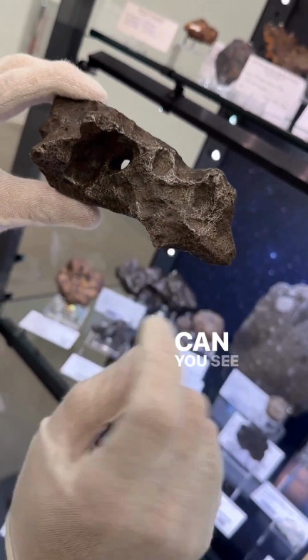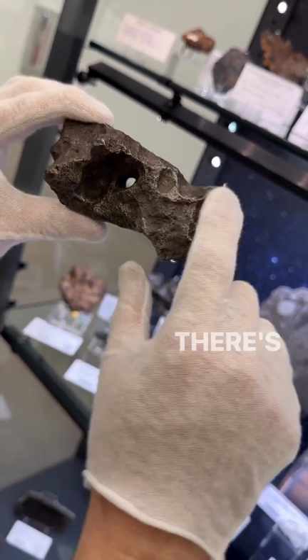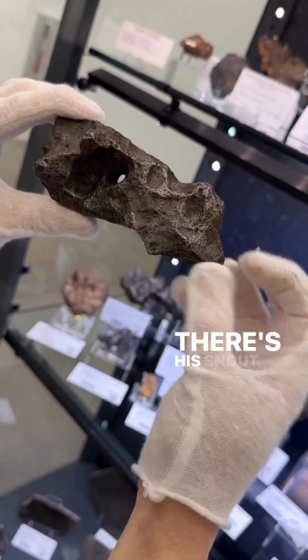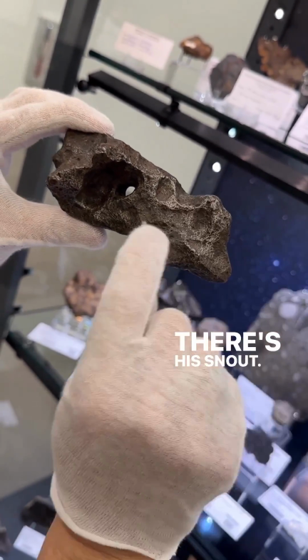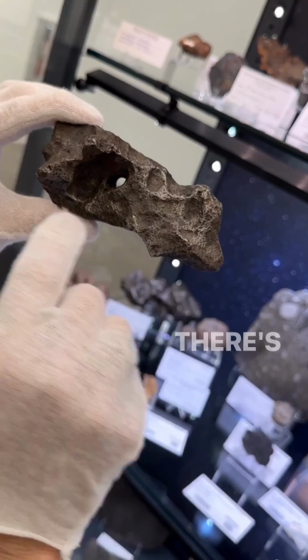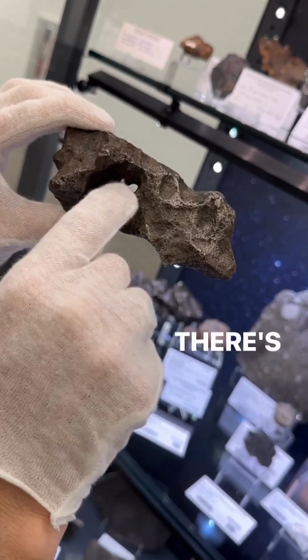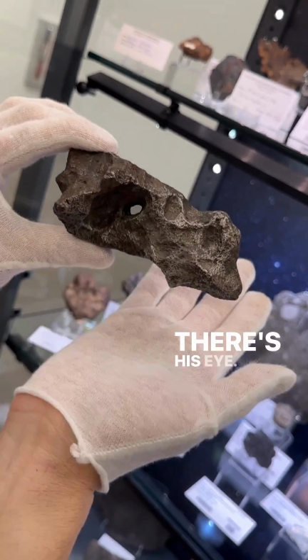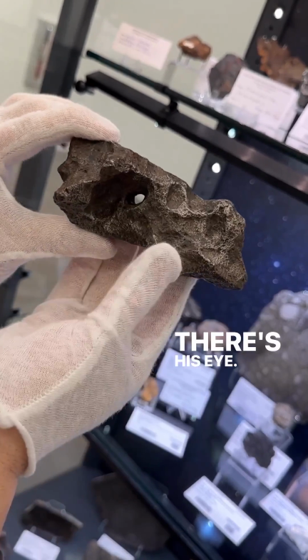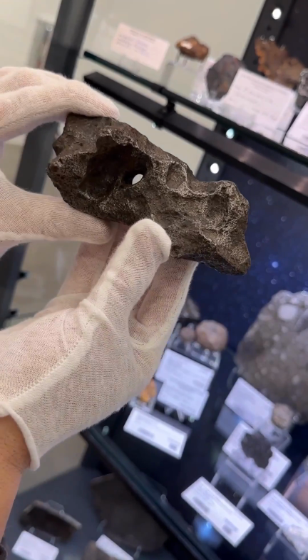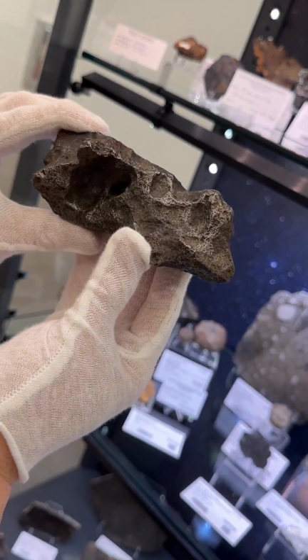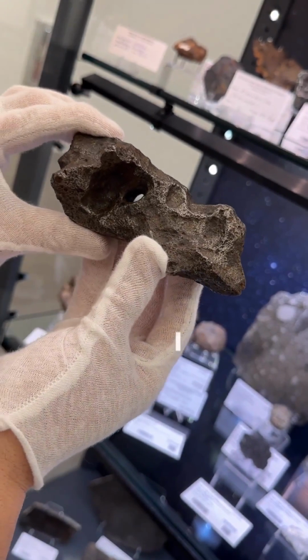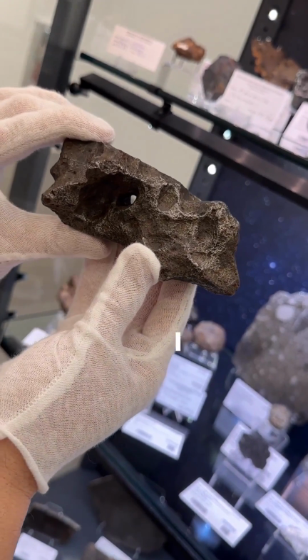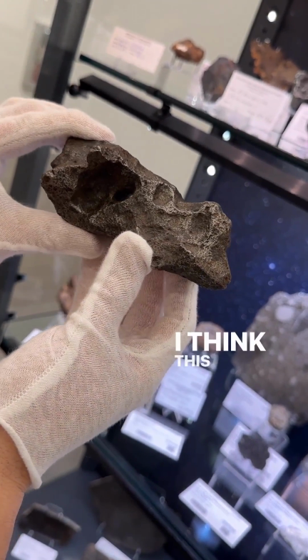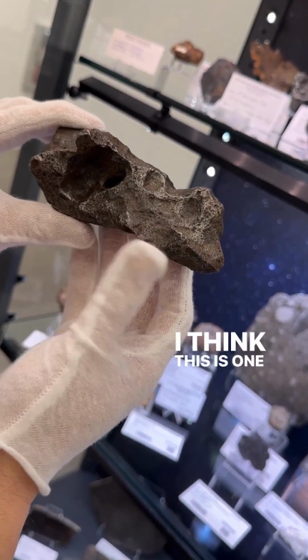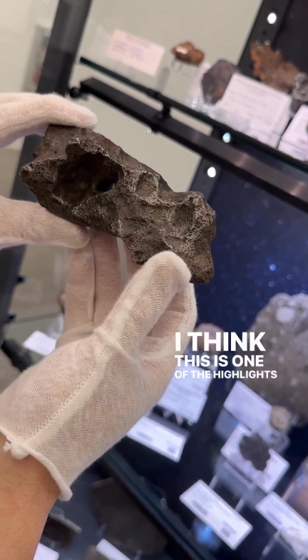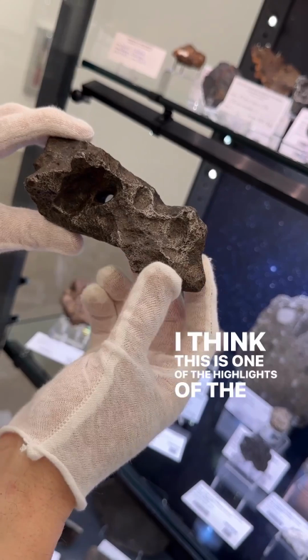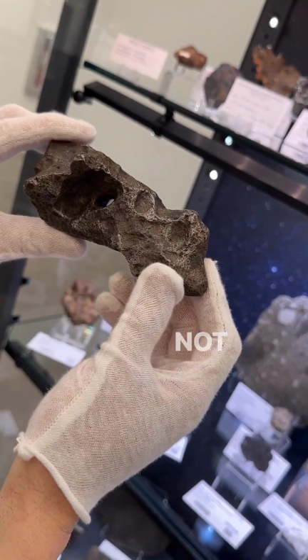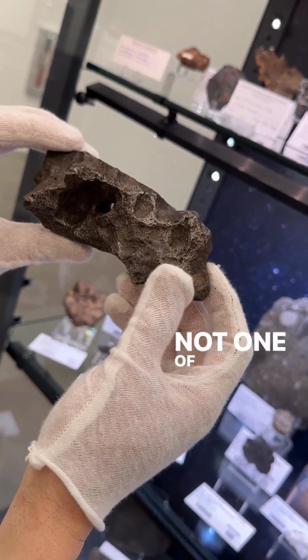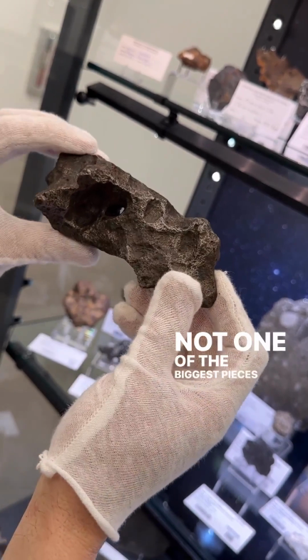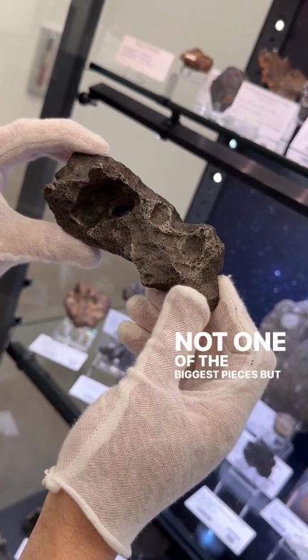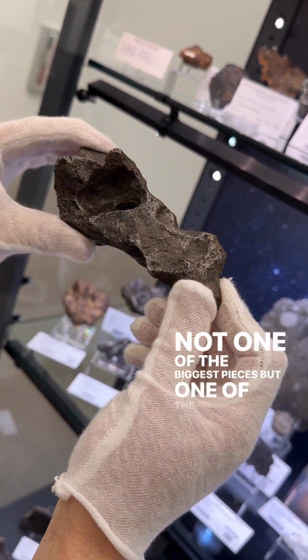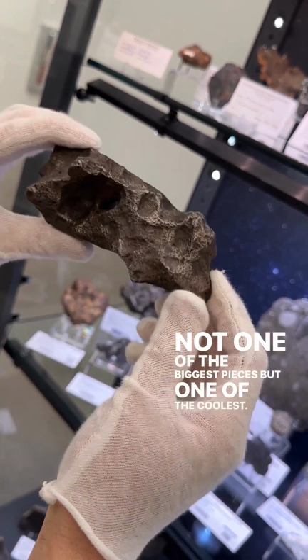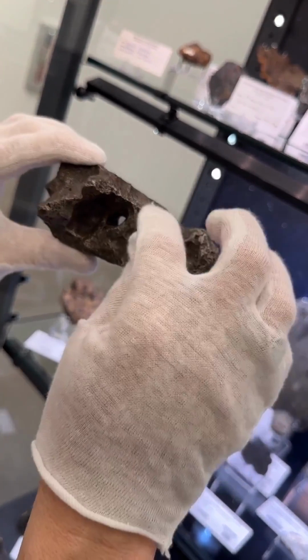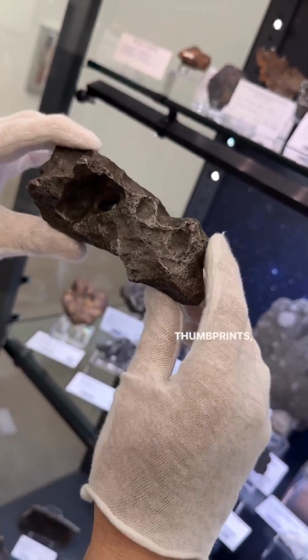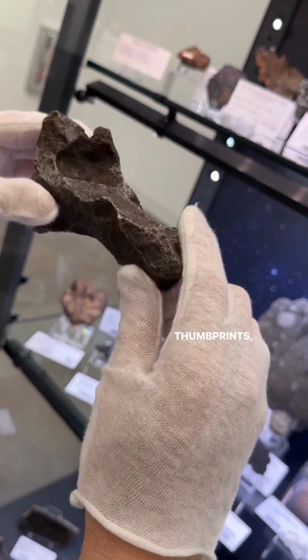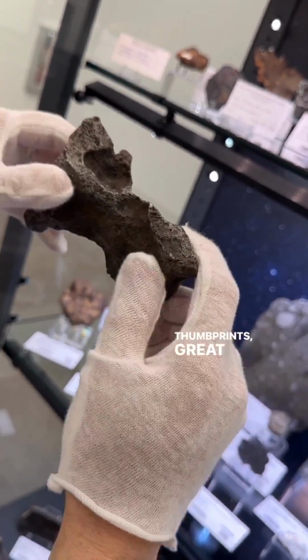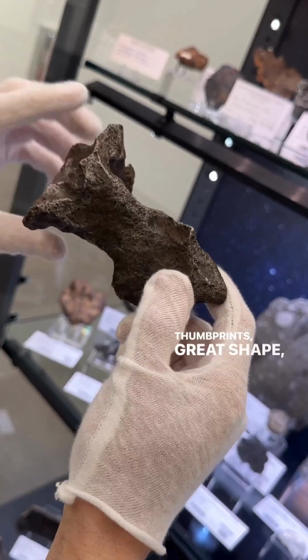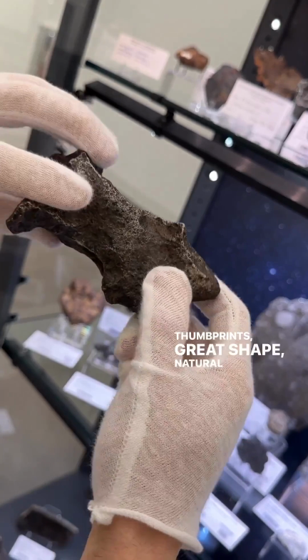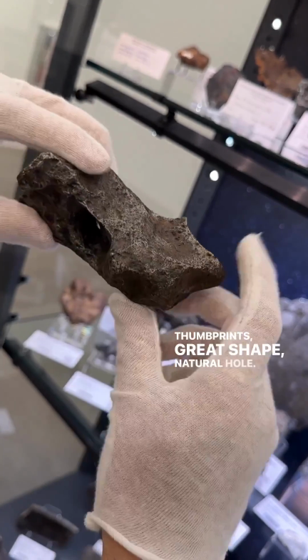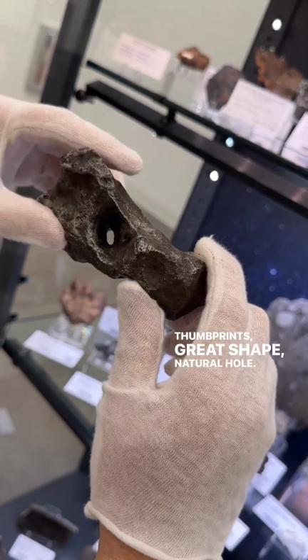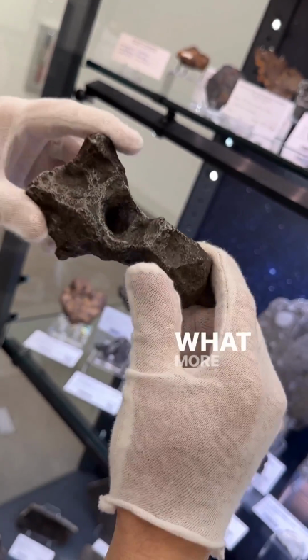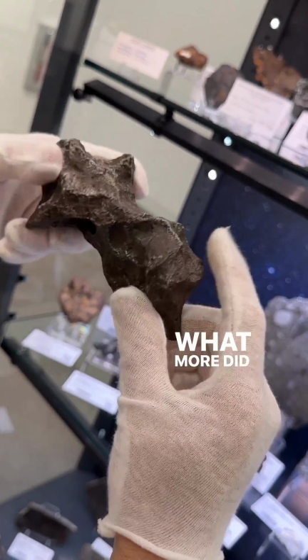Can you see it? There's his snout. There's his eye. I think this is one of the highlights of the auction — not one of the biggest pieces but one of the coolest. Thumbprints, great shape, natural hole. What more do you want?